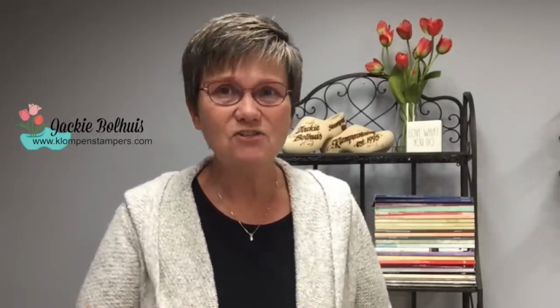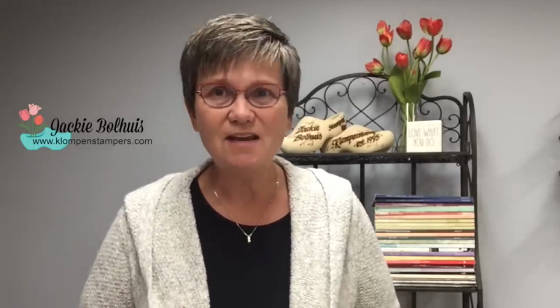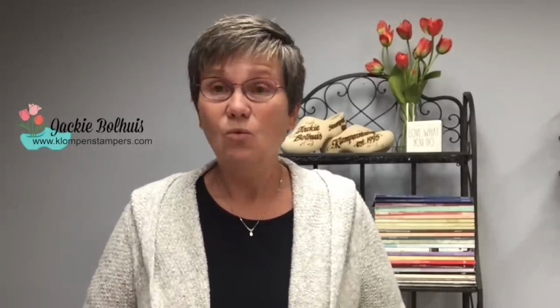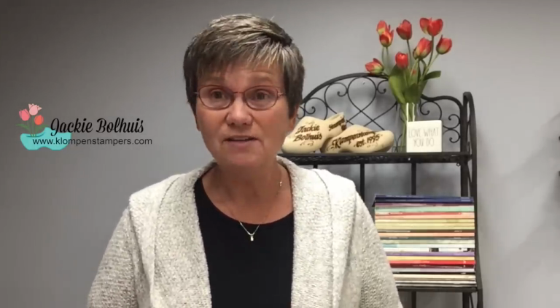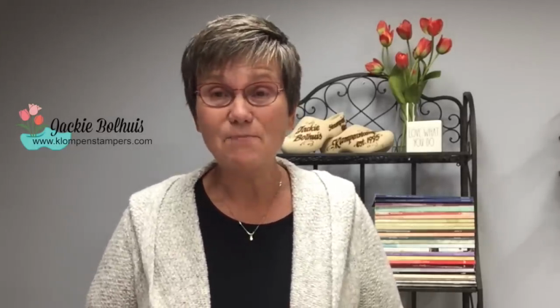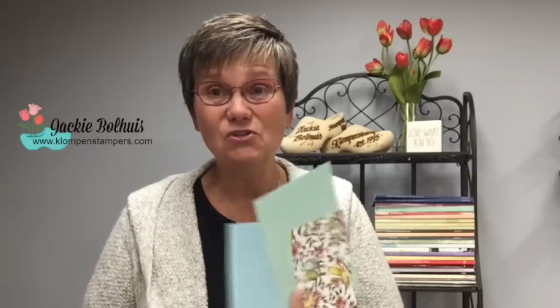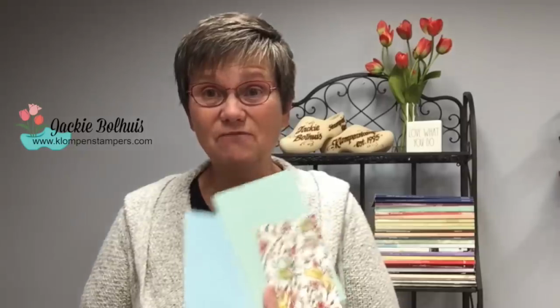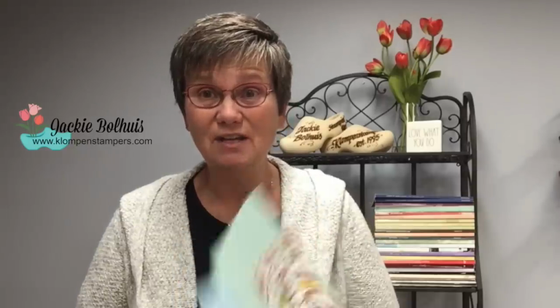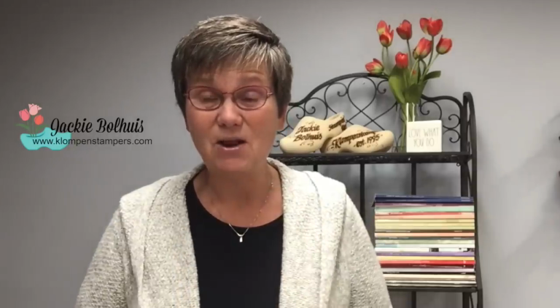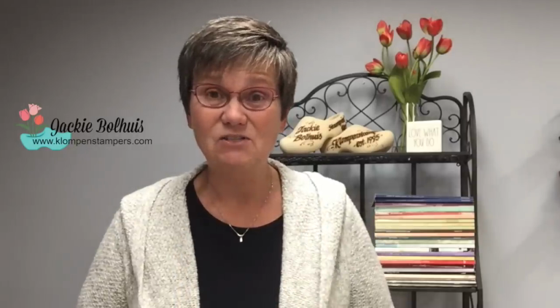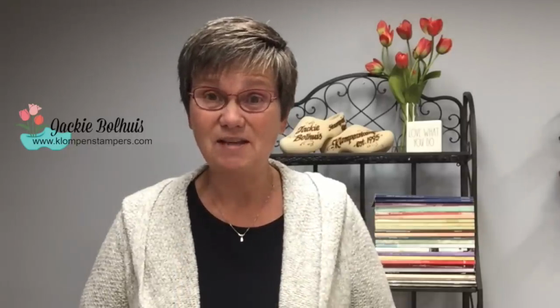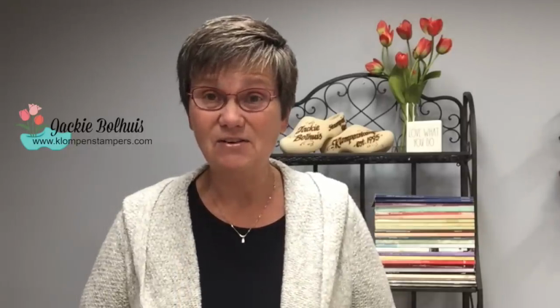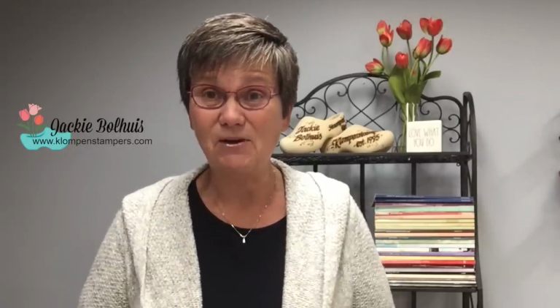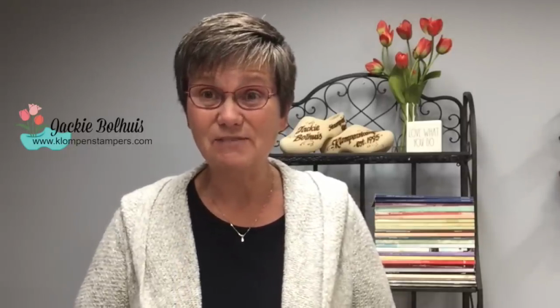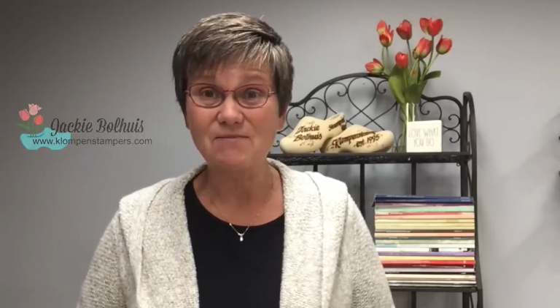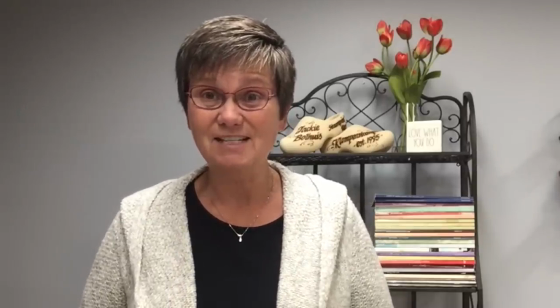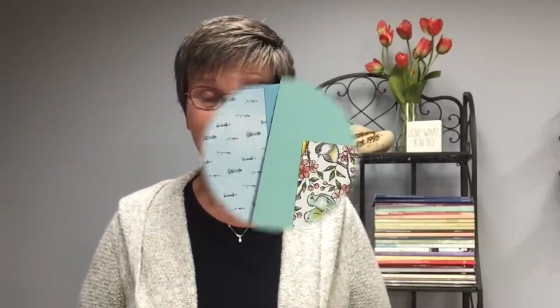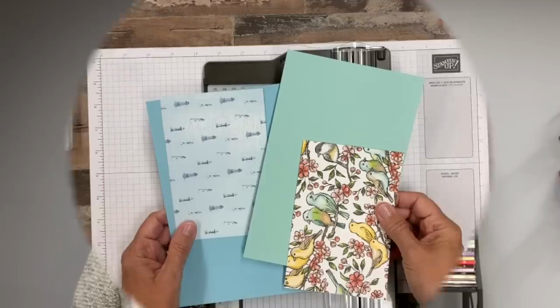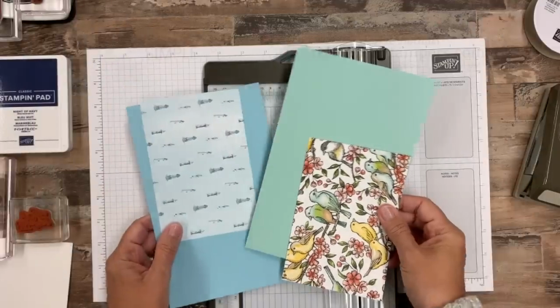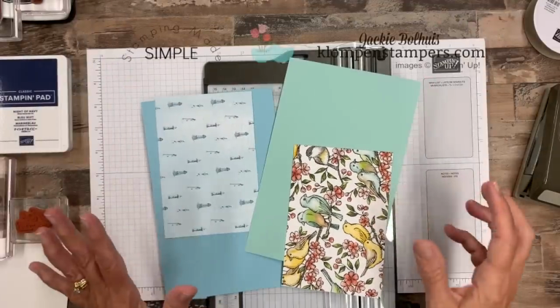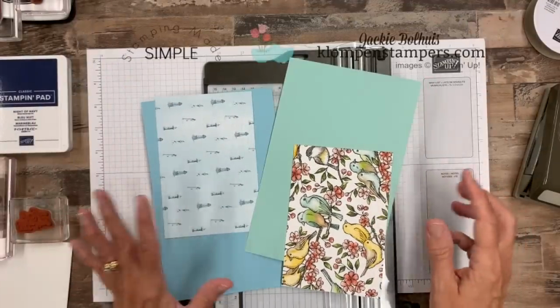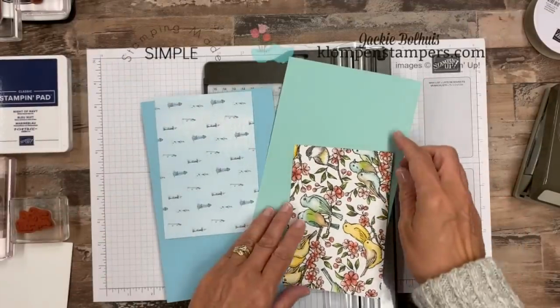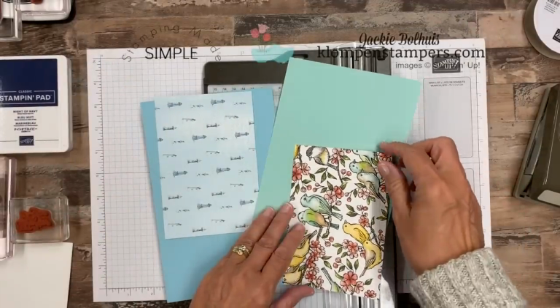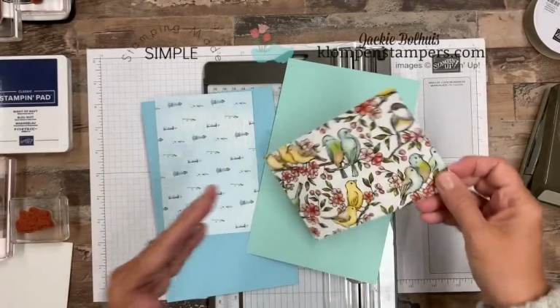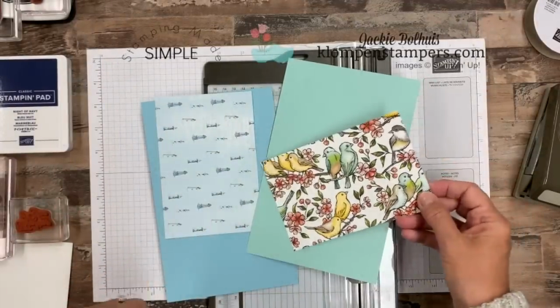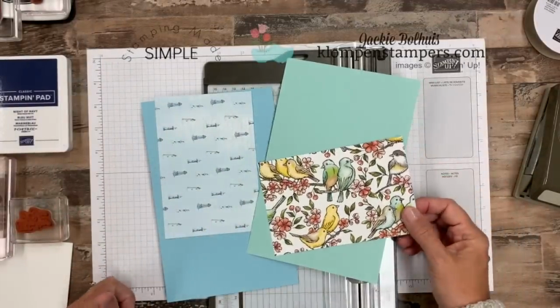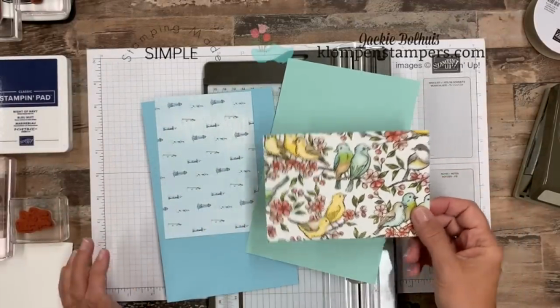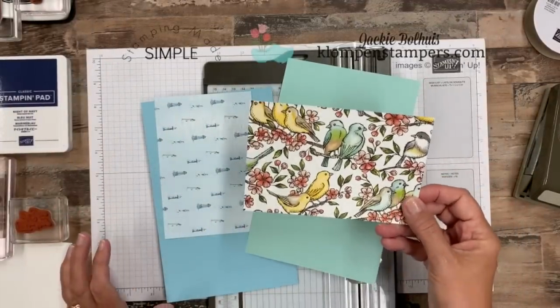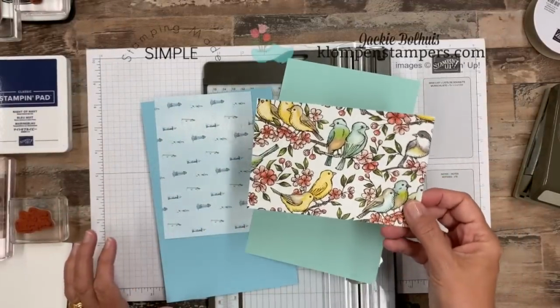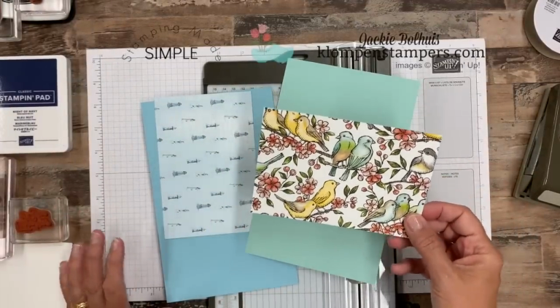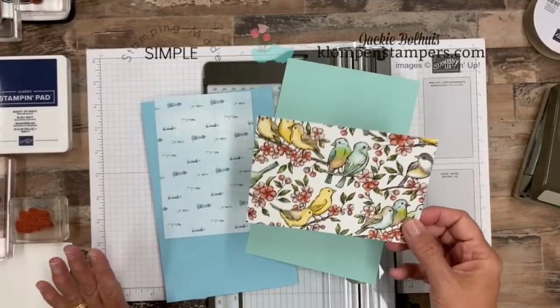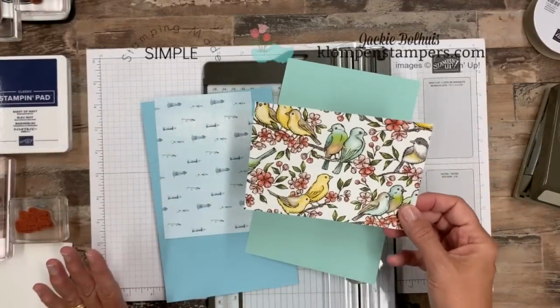Now, enough chit-chatting. We're here to stamp. I'm here to show you some fun, quick and easy projects featuring designer series paper. So let's put the camera down and get started. Like I said, if you've got my paper share, you have a bunch of pieces that are four by six.